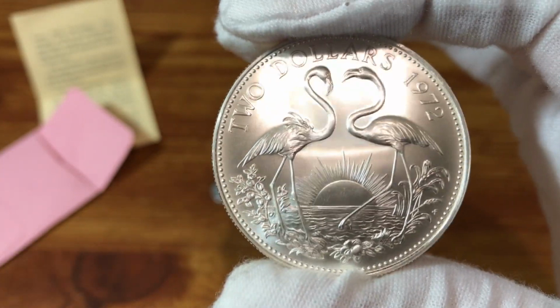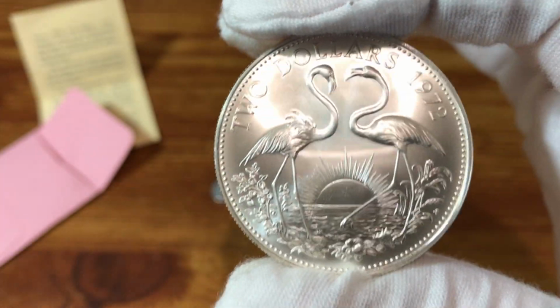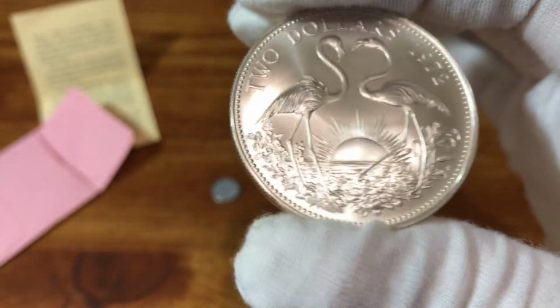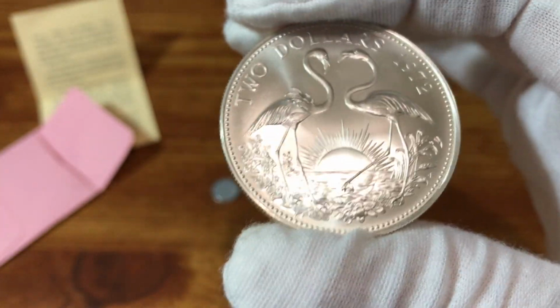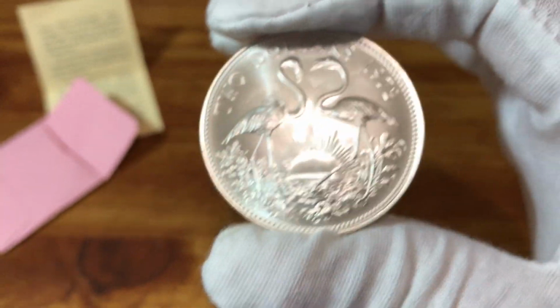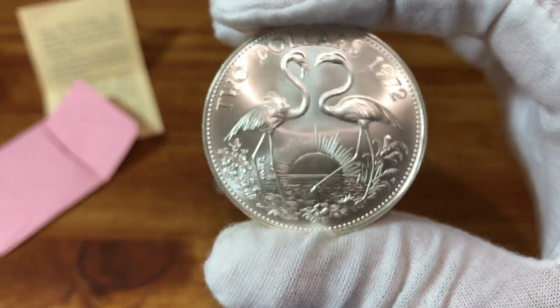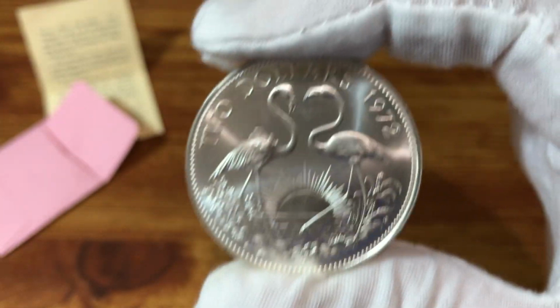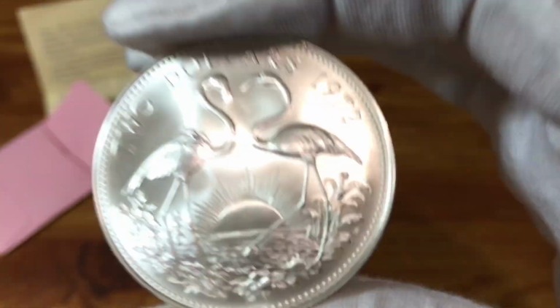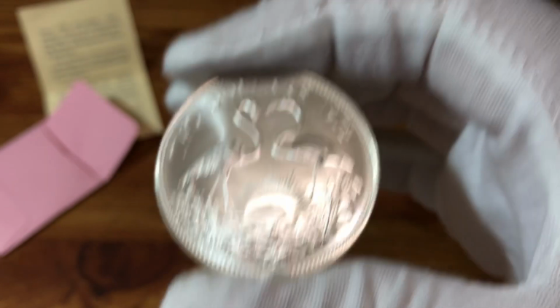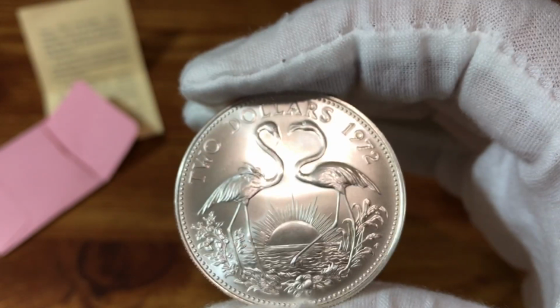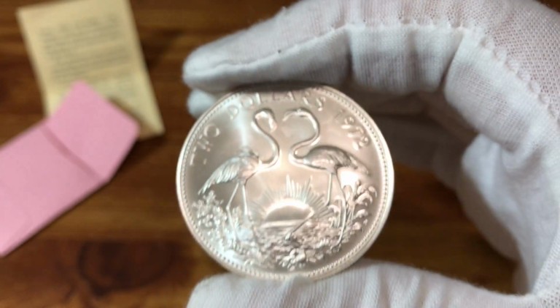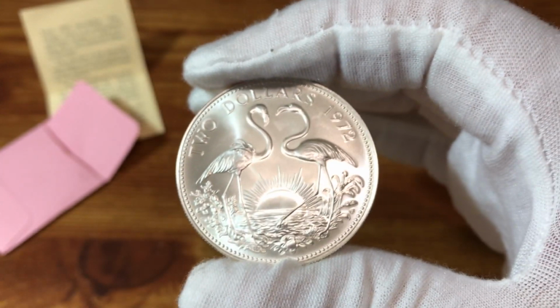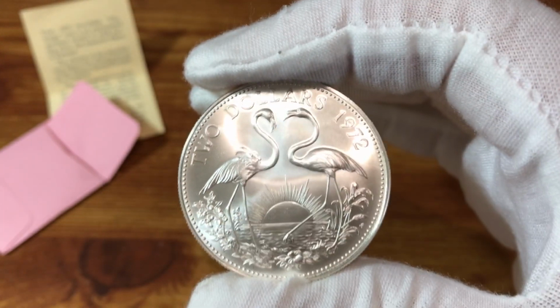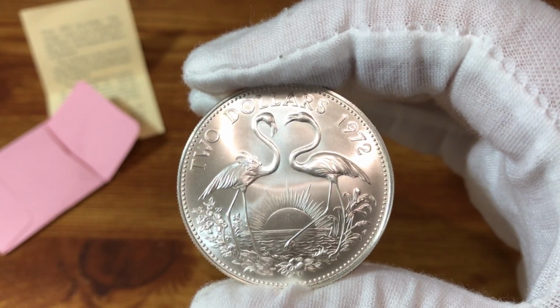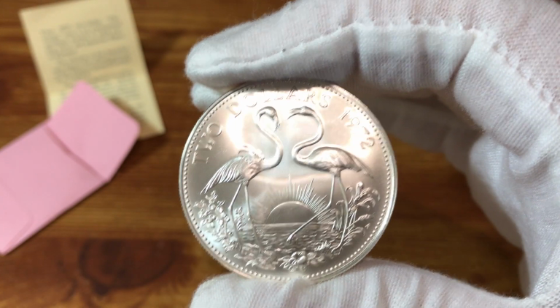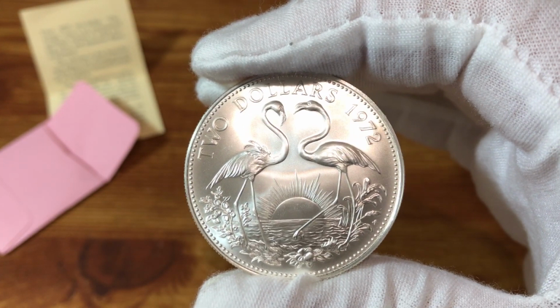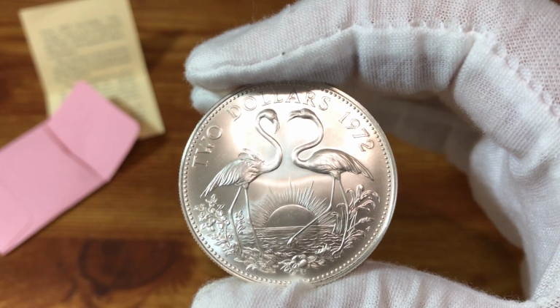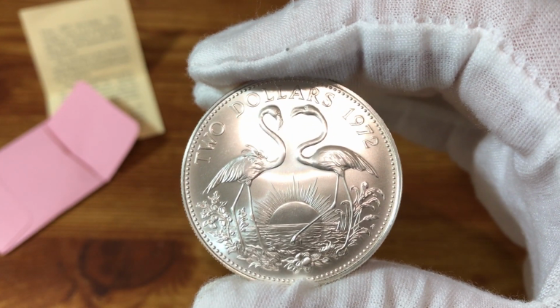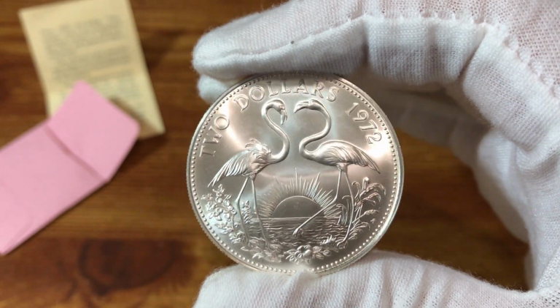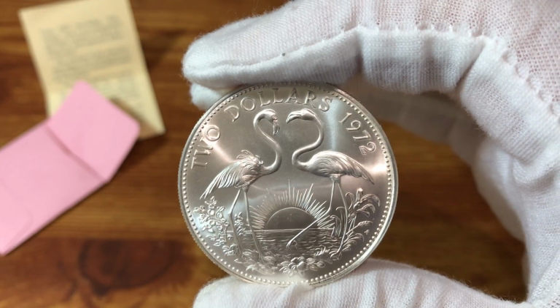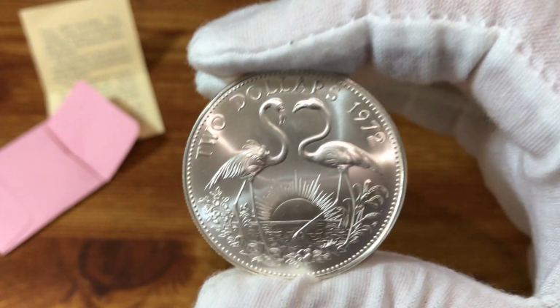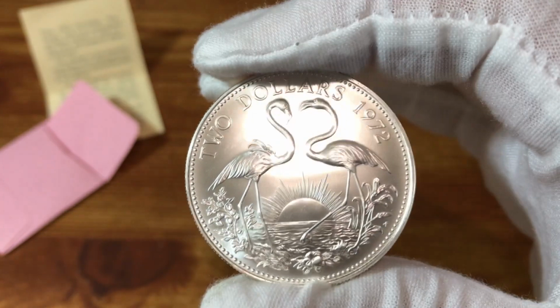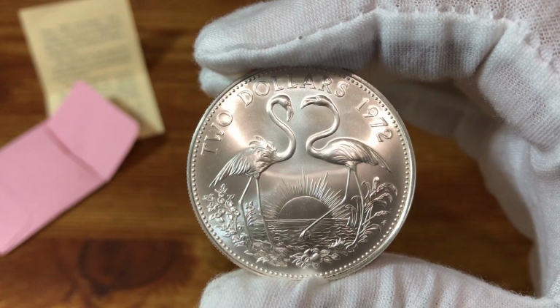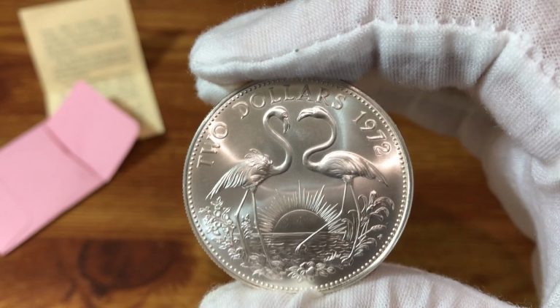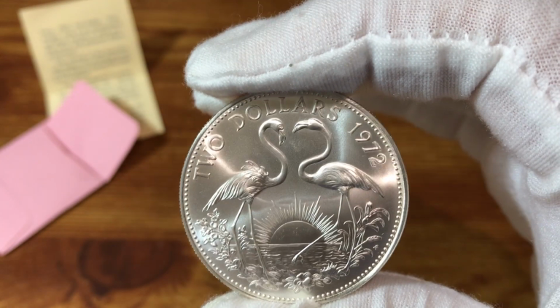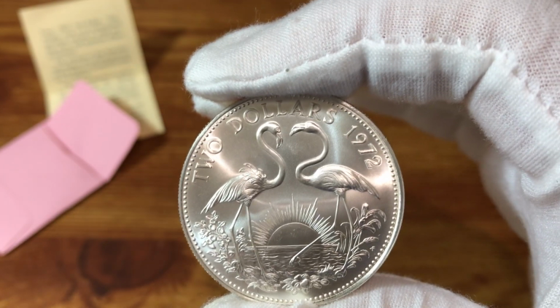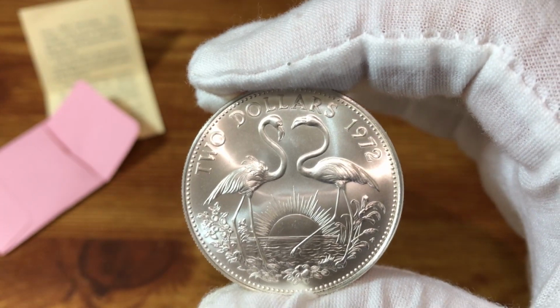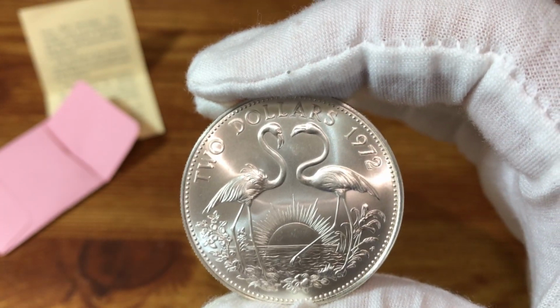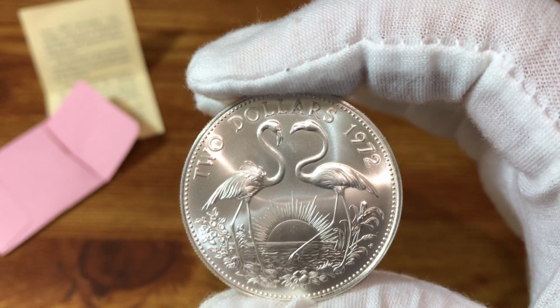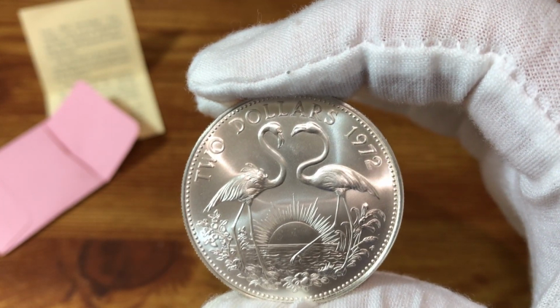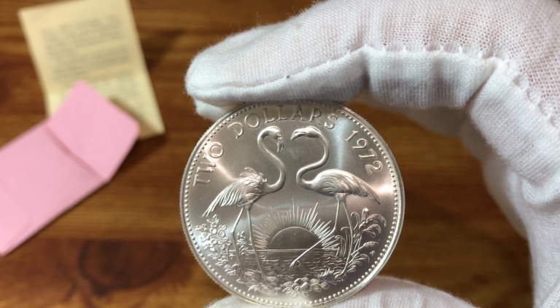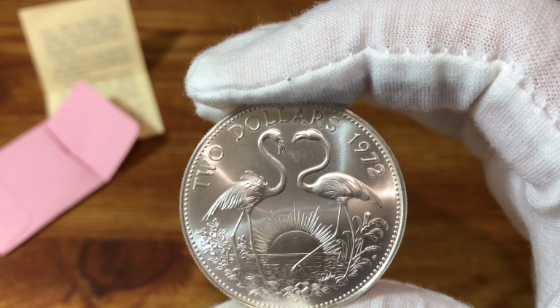I got this coin off eBay. I bought it when I had a promotion to get 8% back in eBay bucks, and I was also getting about 5% cash back on my credit card. So I did pretty well on the purchase of this.